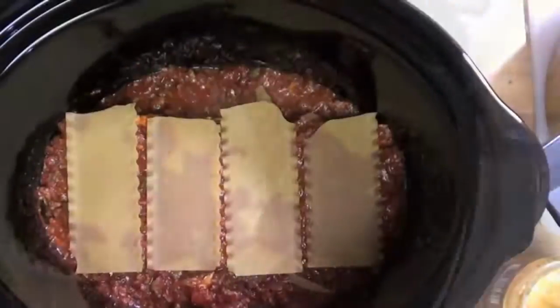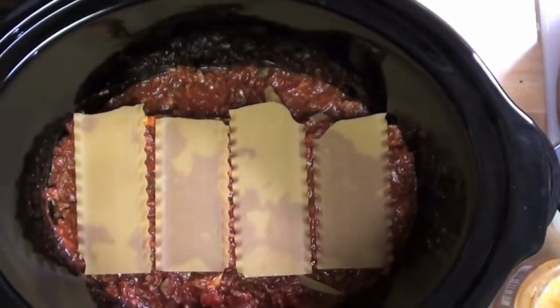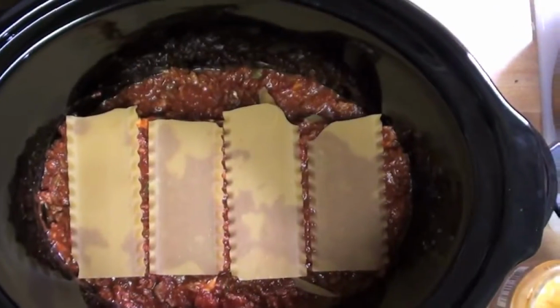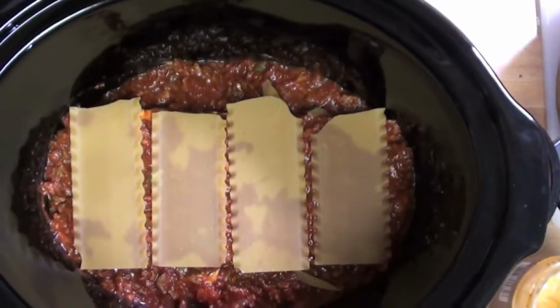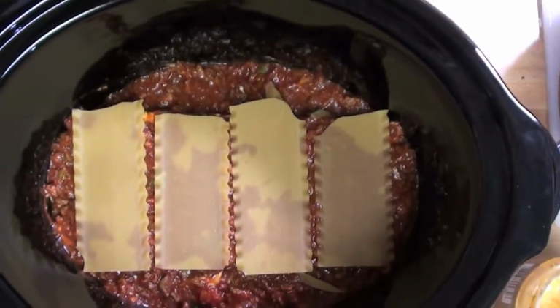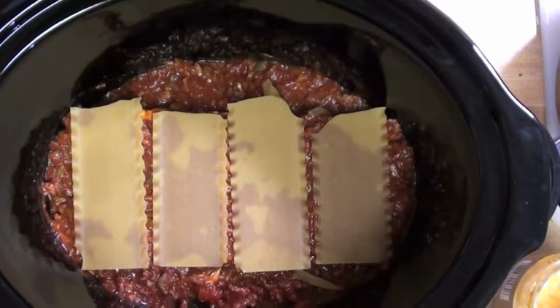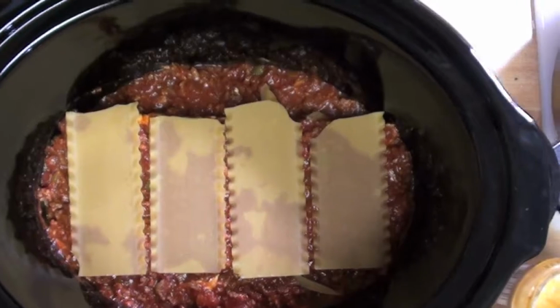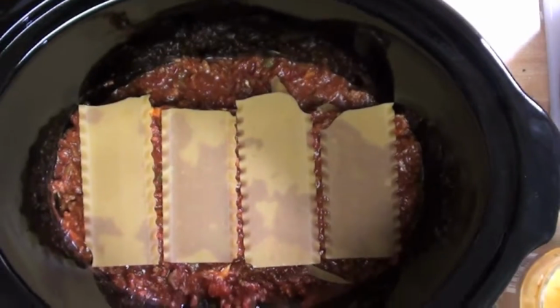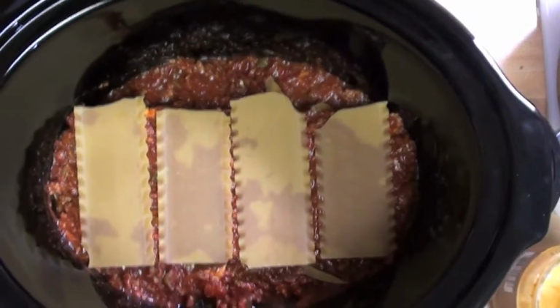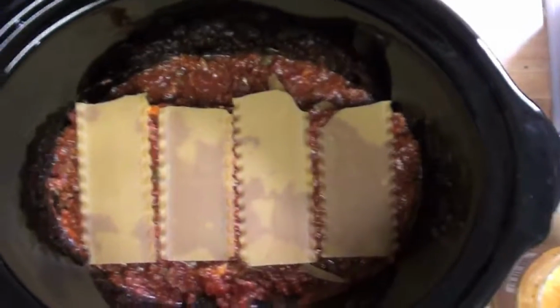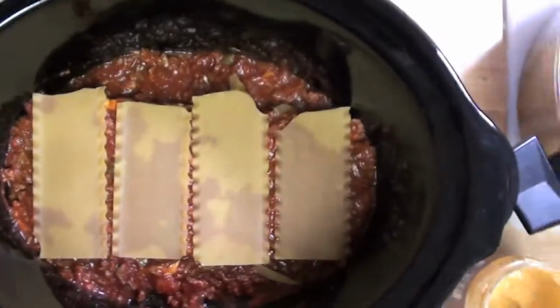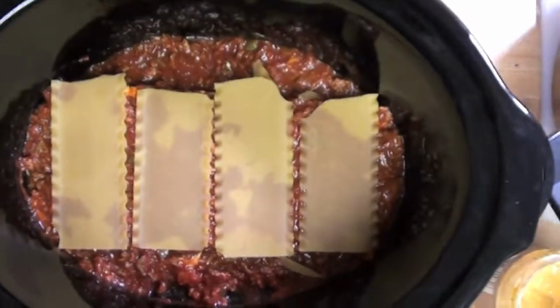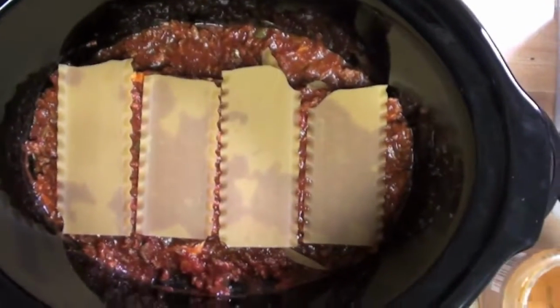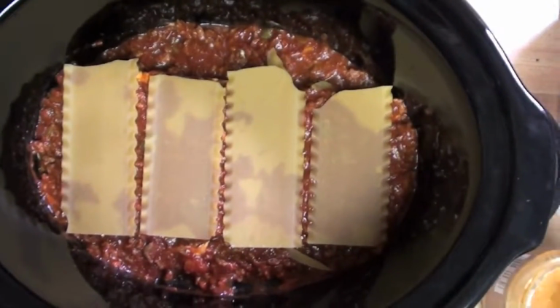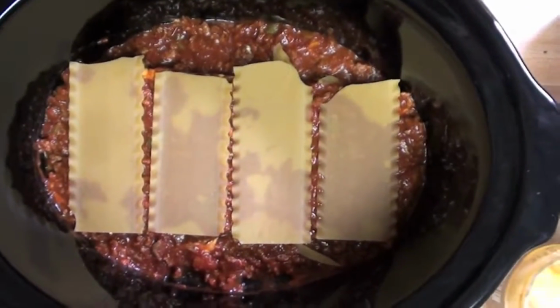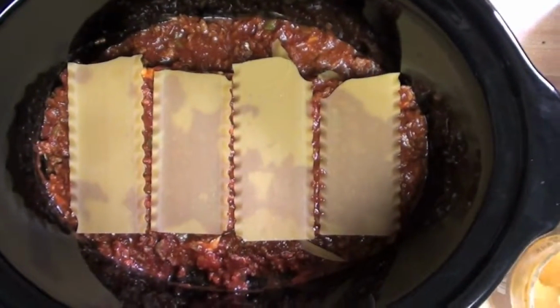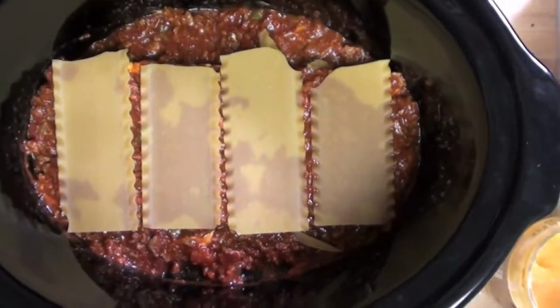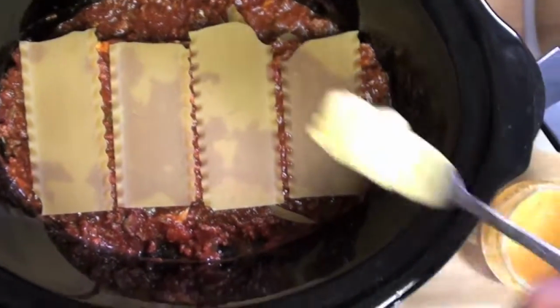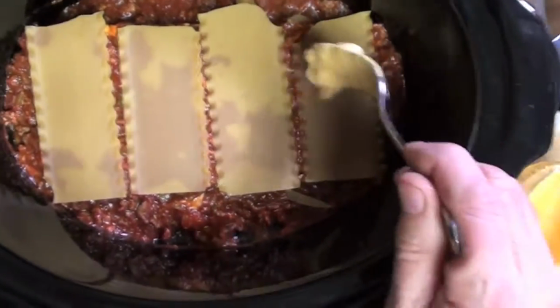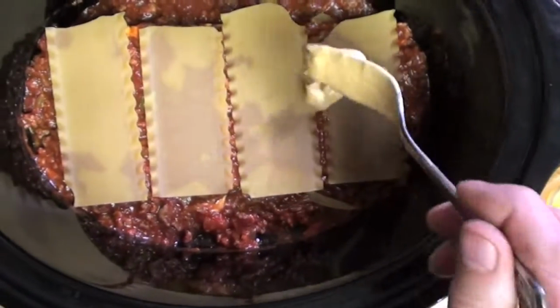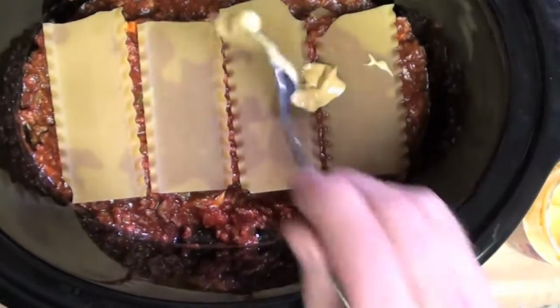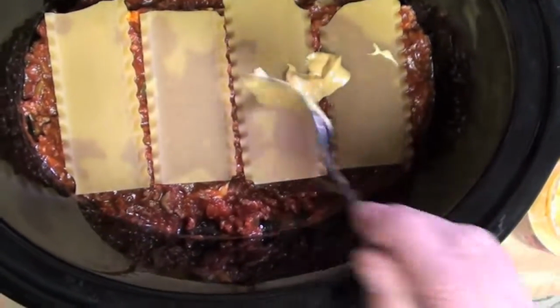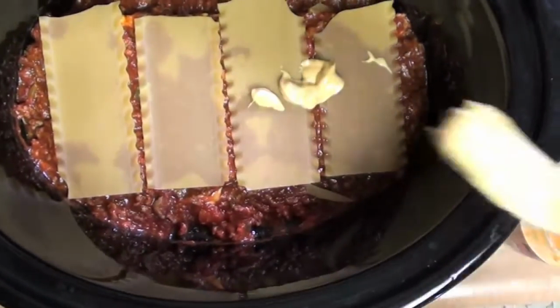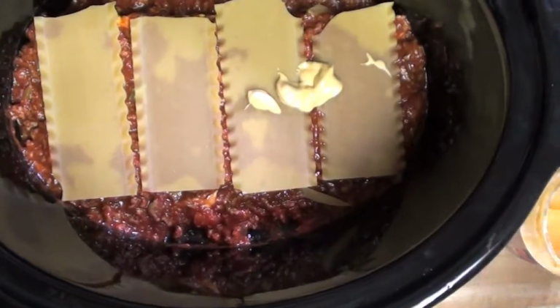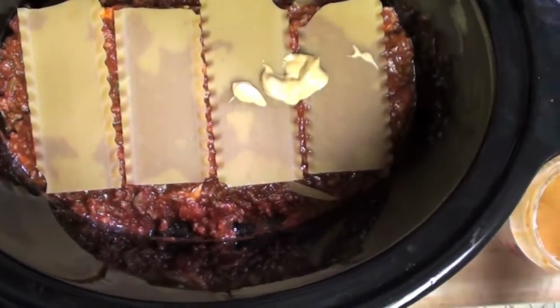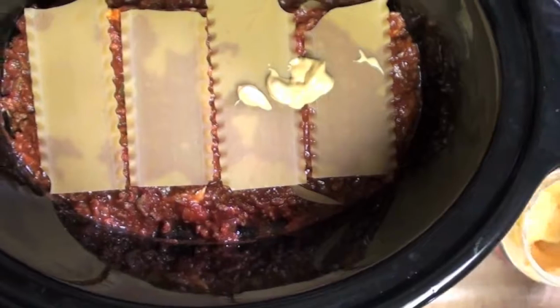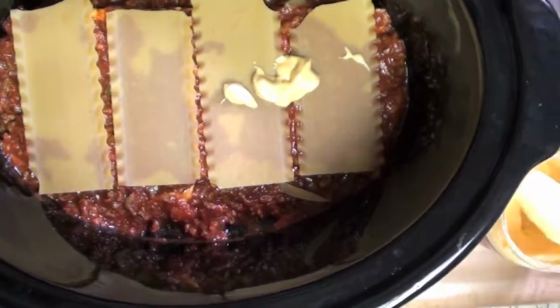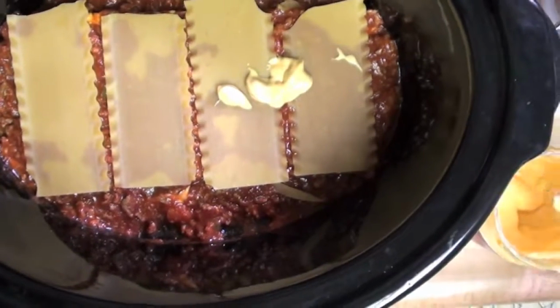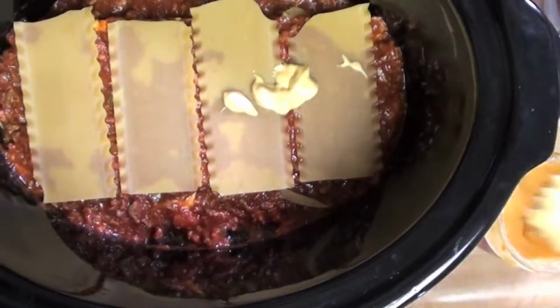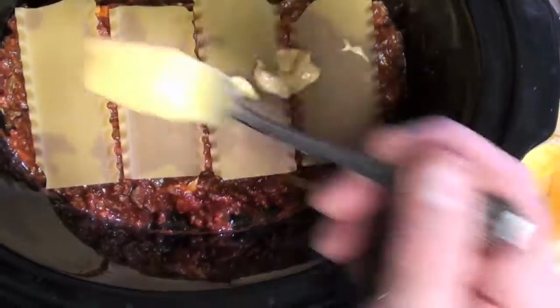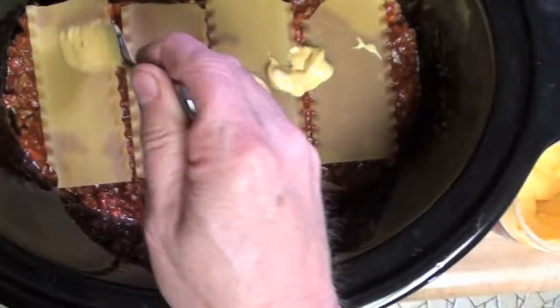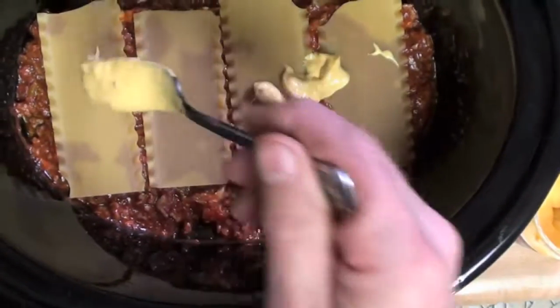Now I take the noodles and crisscross the pattern — break them in half and put them this way. Same thing: put cheese on top of that and then meat on top of that.